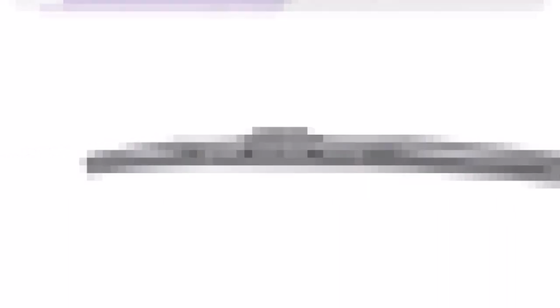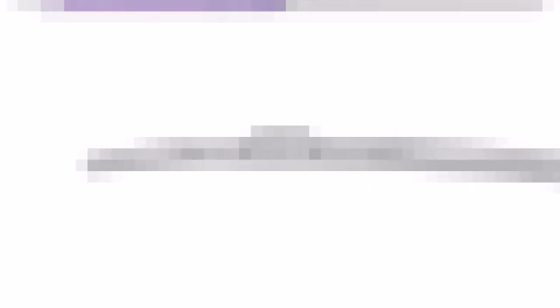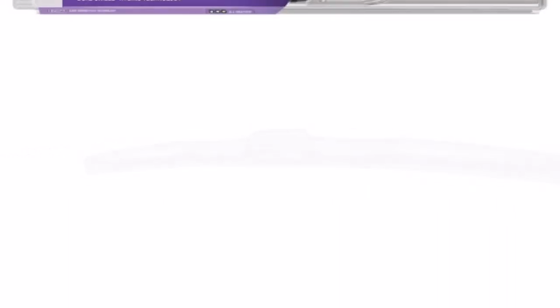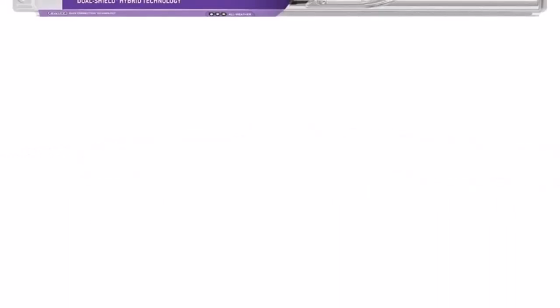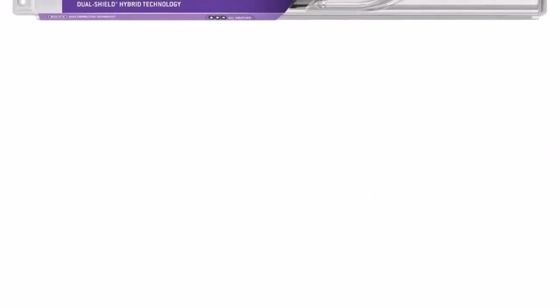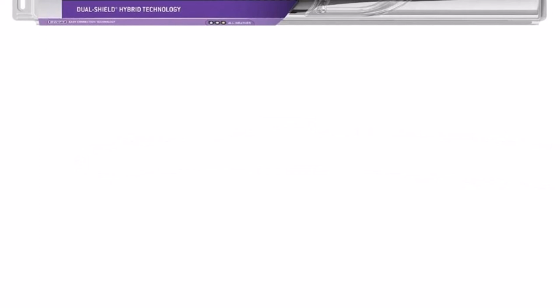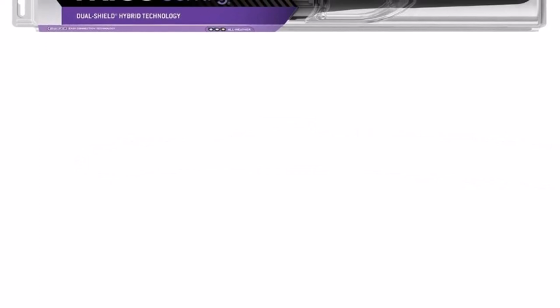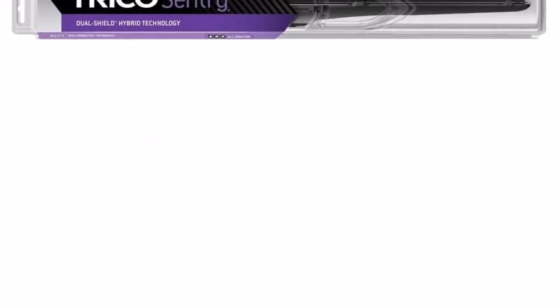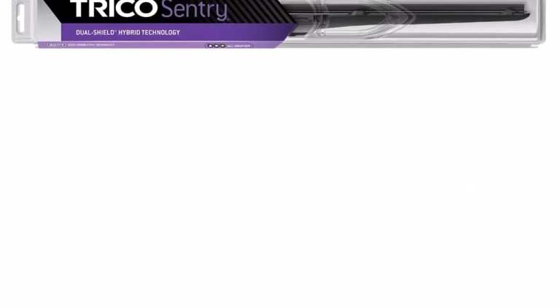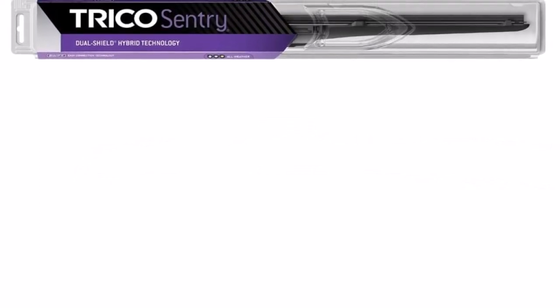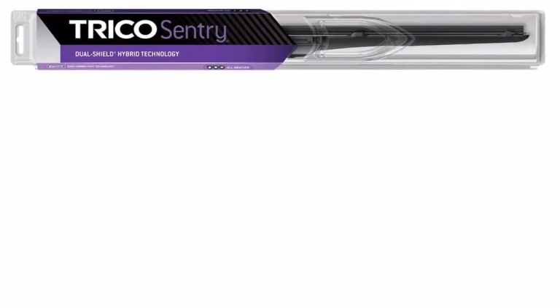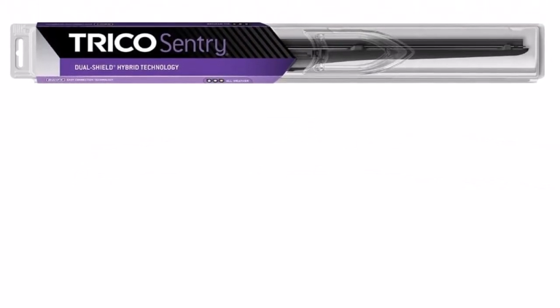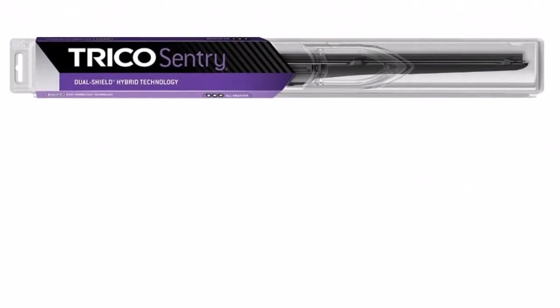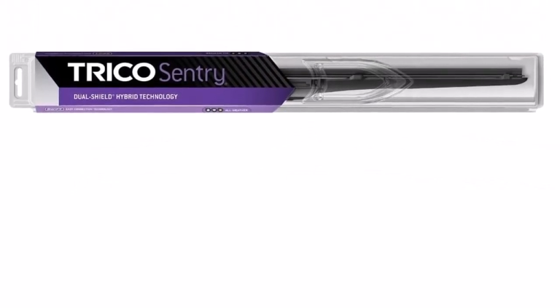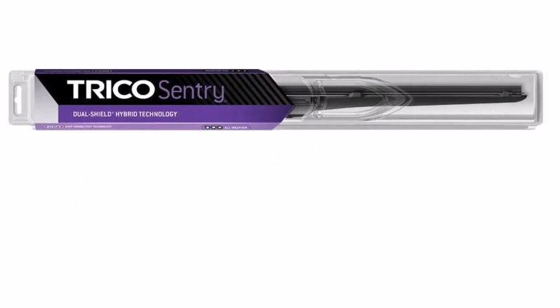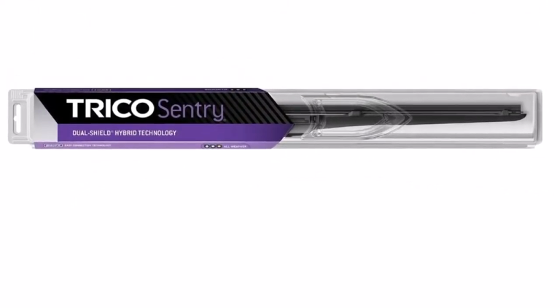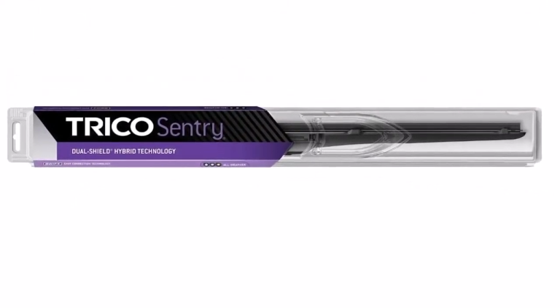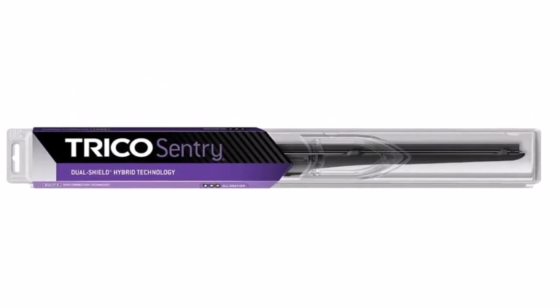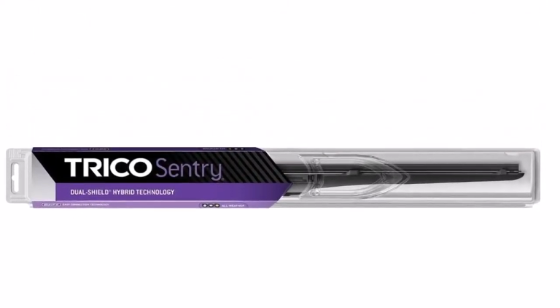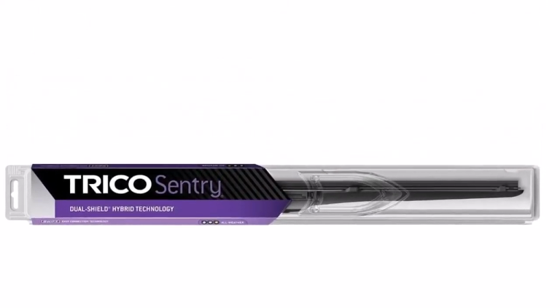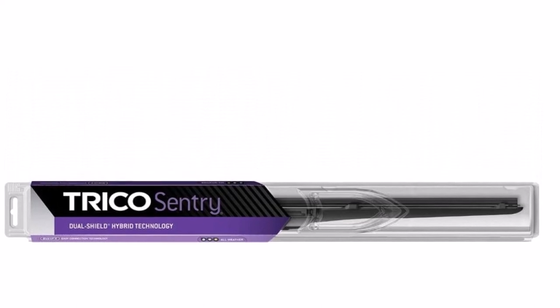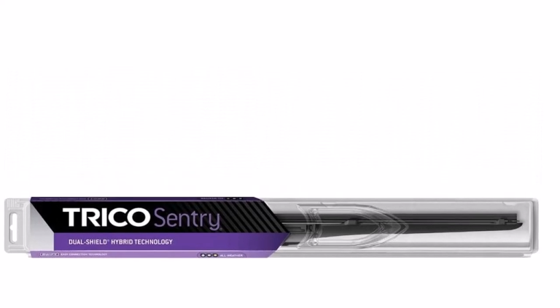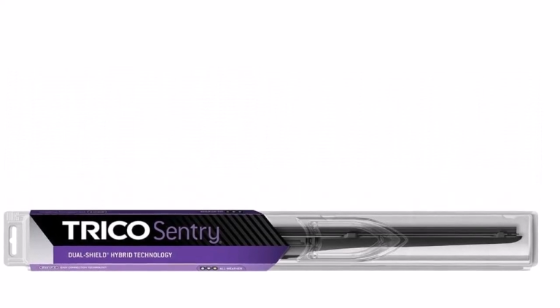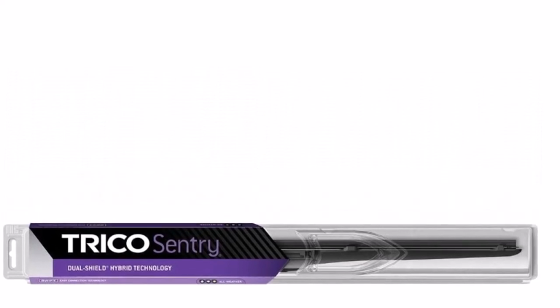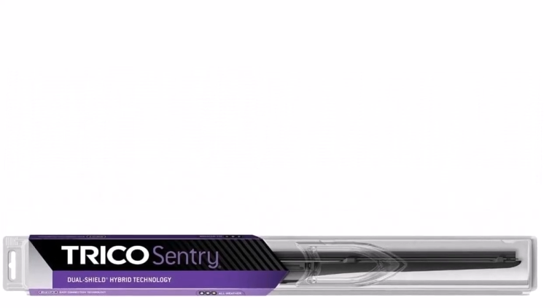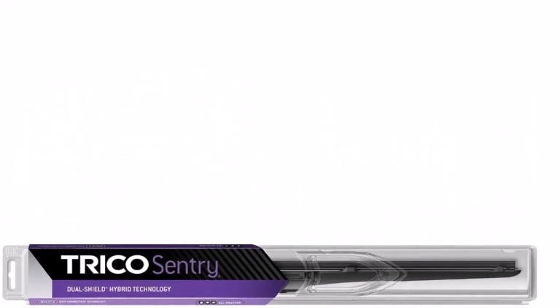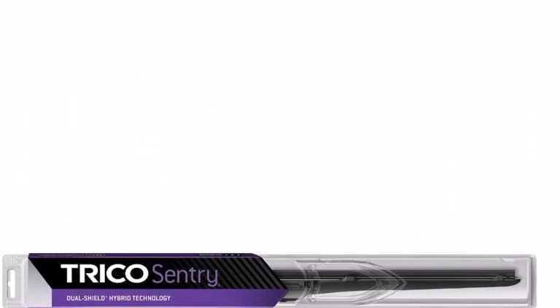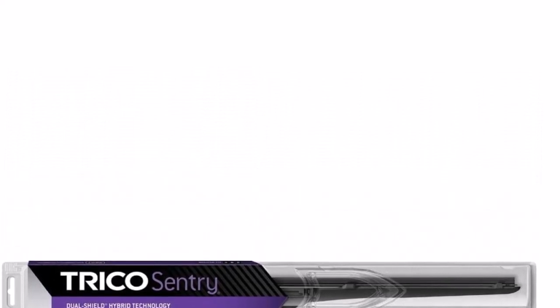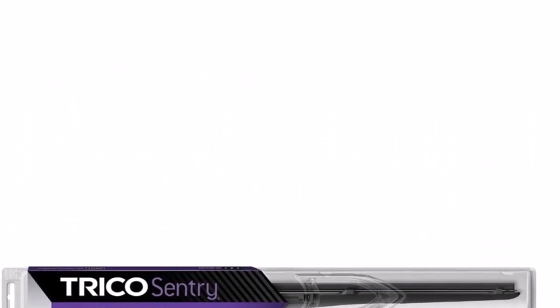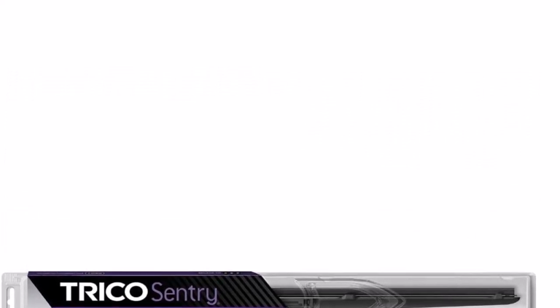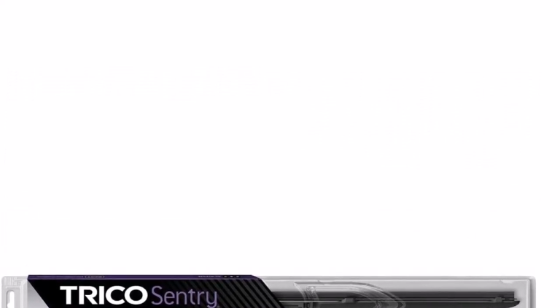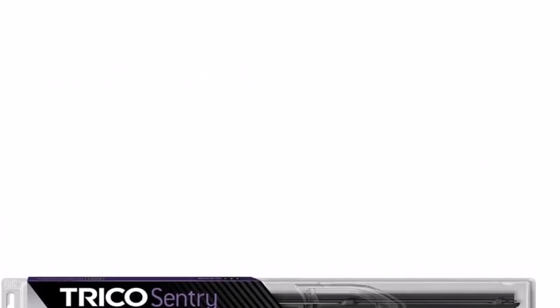What we like about it: articulated protective cover, silent operation, low-profile design. What we don't like about it: lacking grip connector, somewhat too high on the windshield.